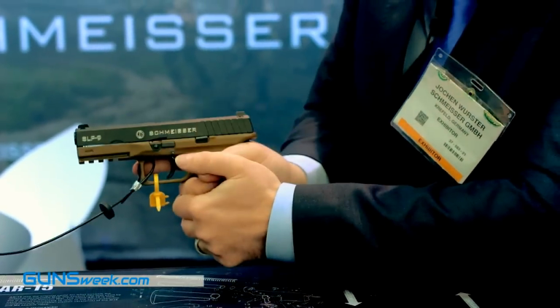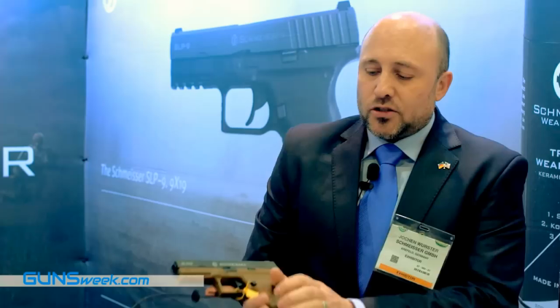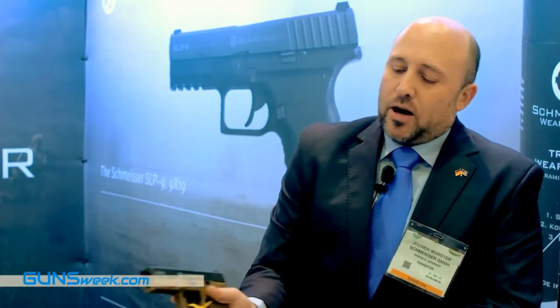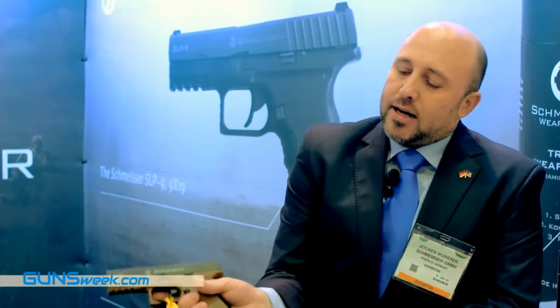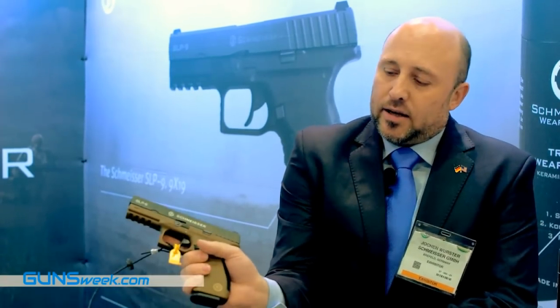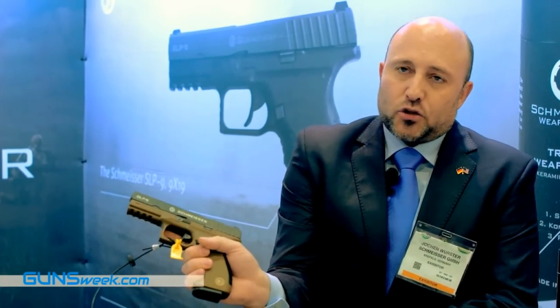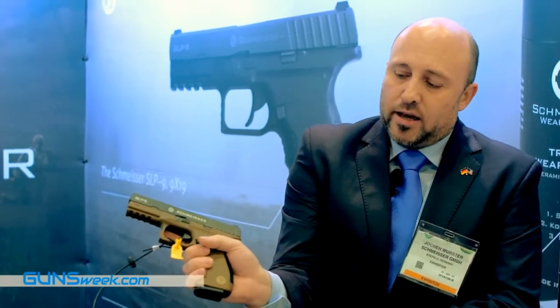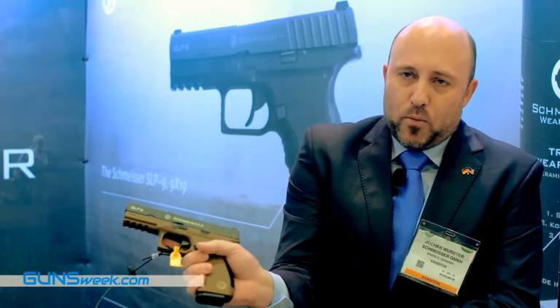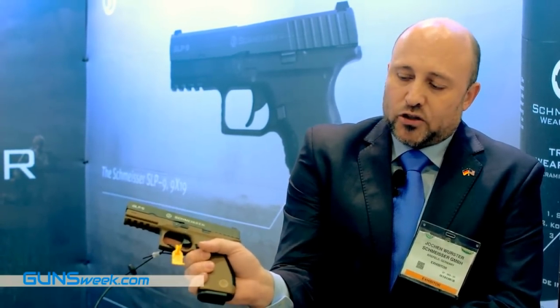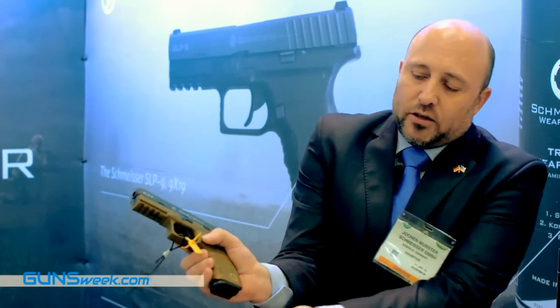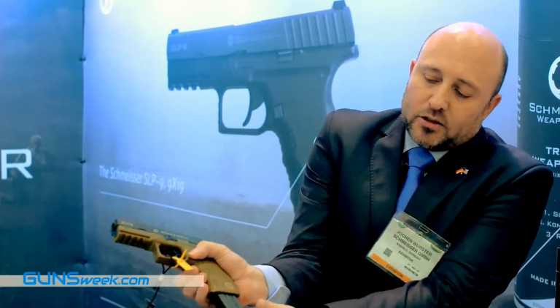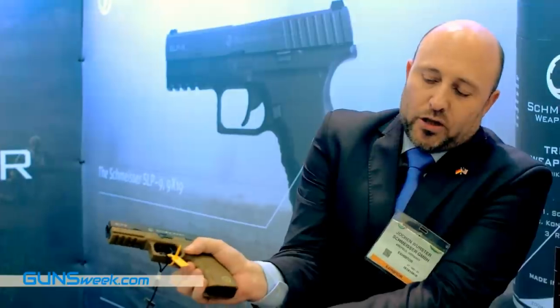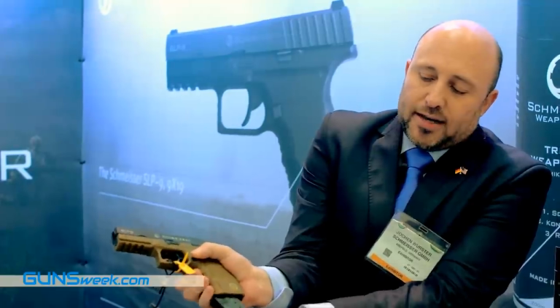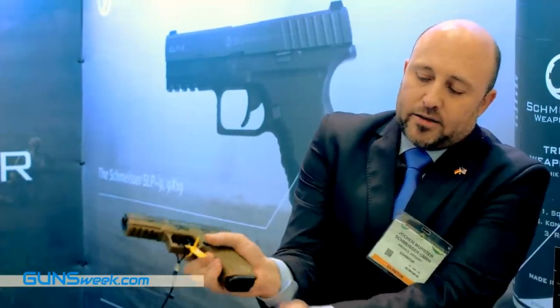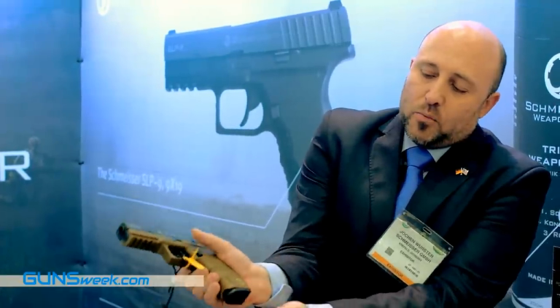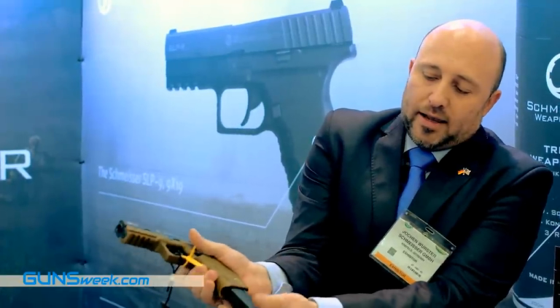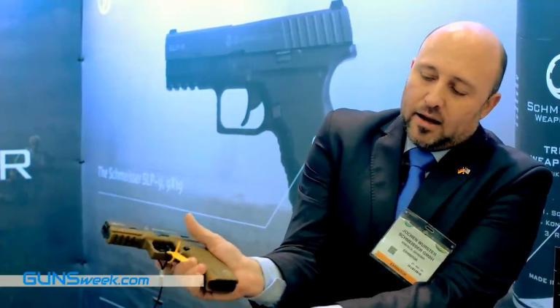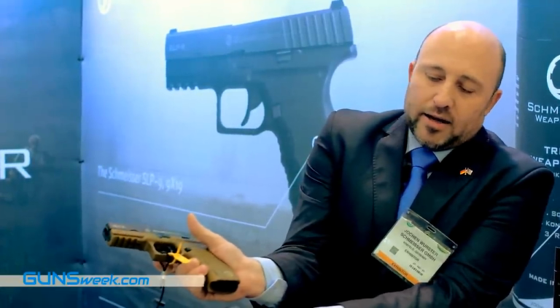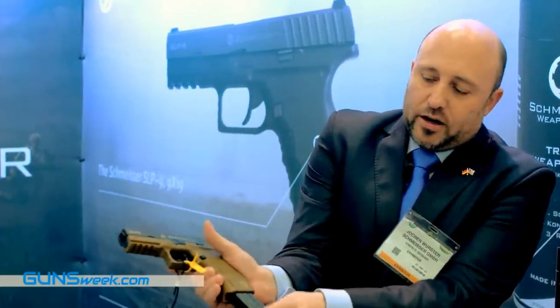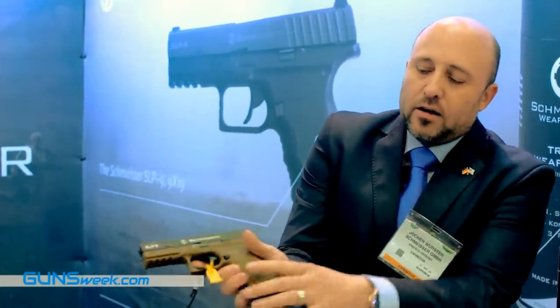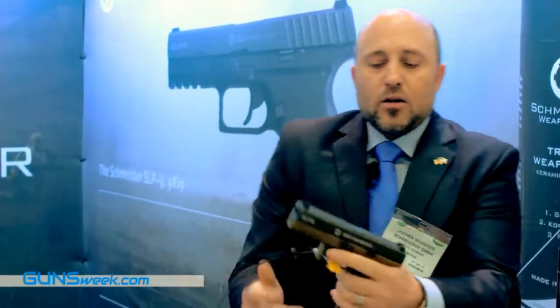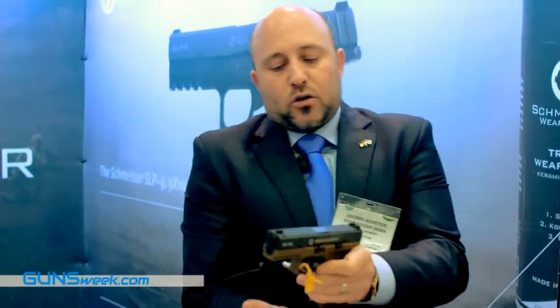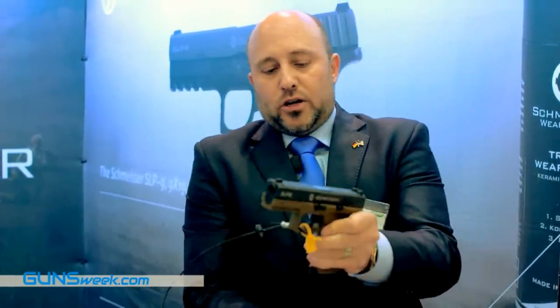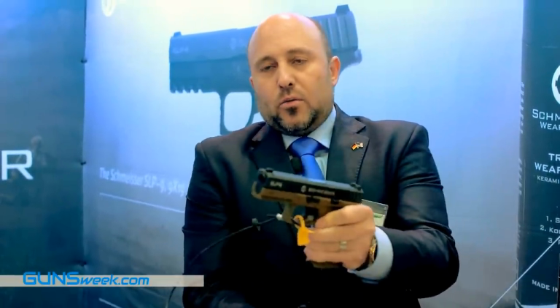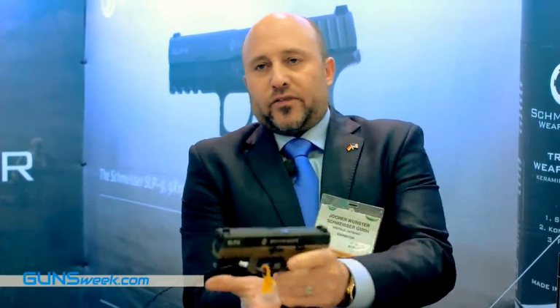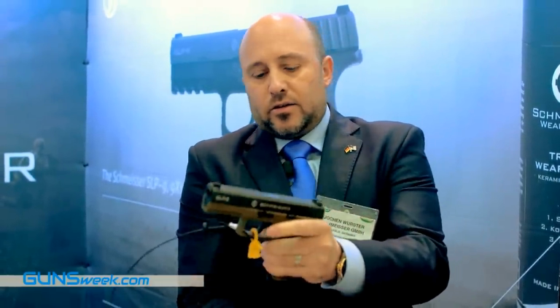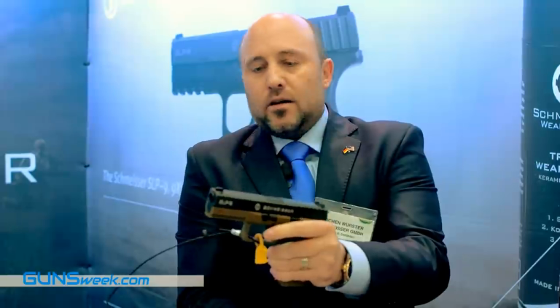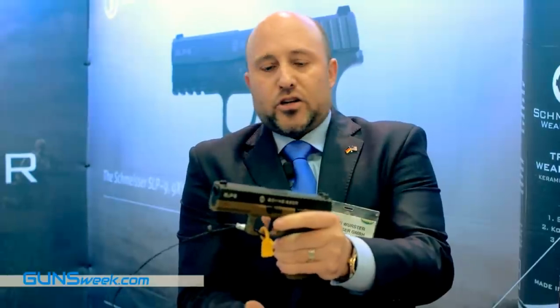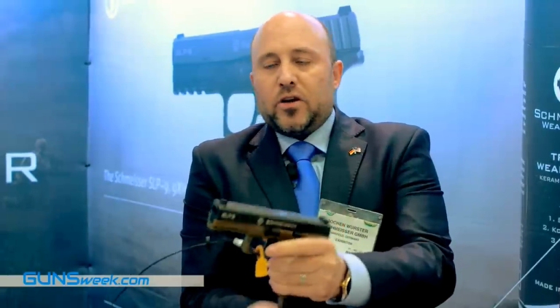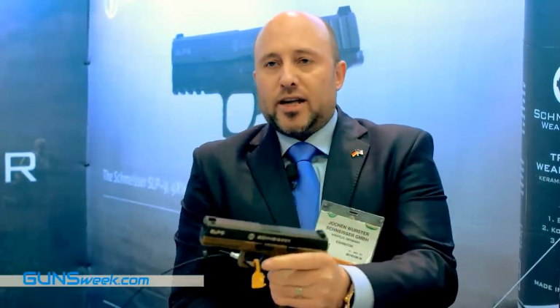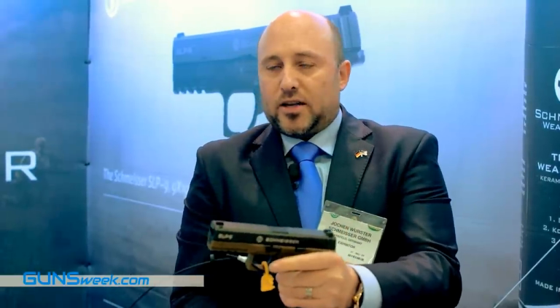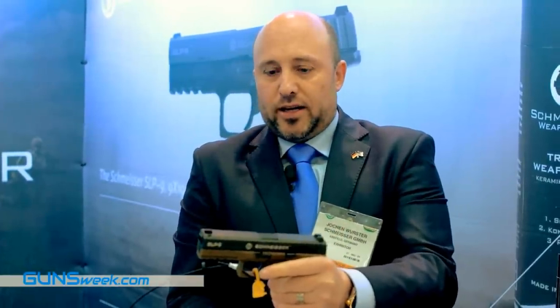You will recognize that it is truly ambidextrous magazine release. You can put it on the right side, you can use it with your index finger, or you can do it with your left hand. Every time, a very easy magazine release.